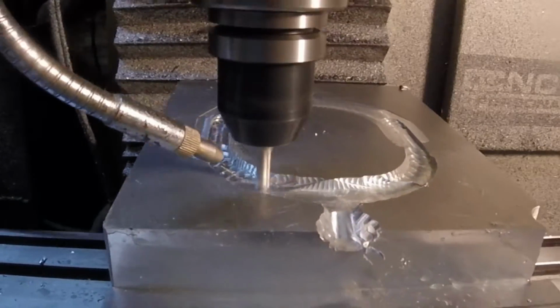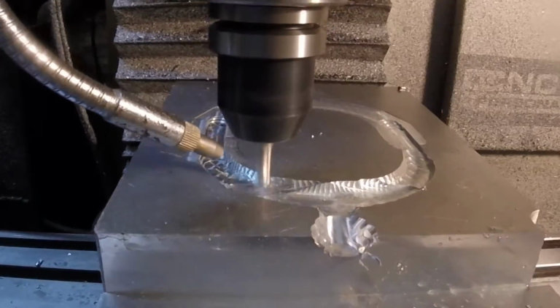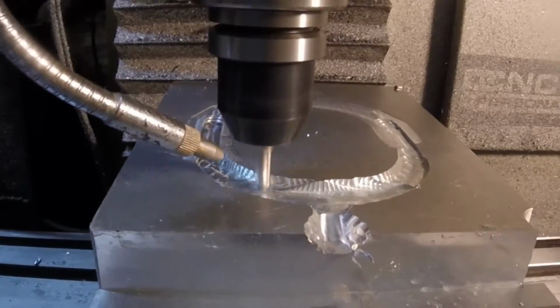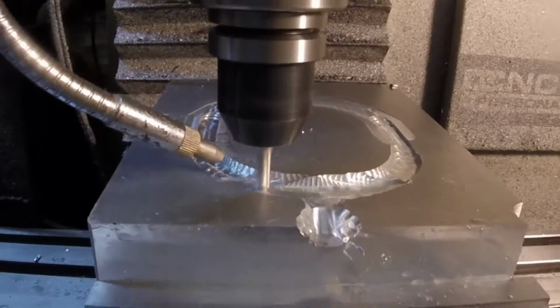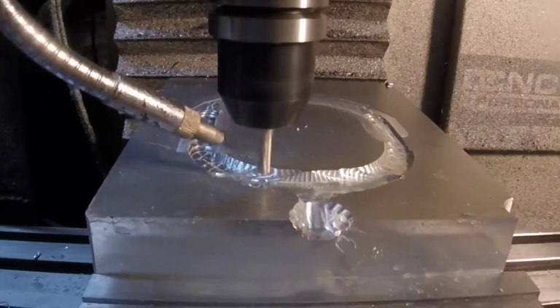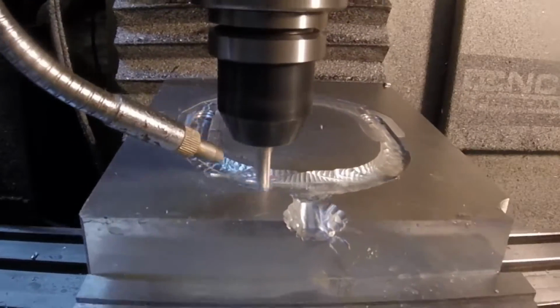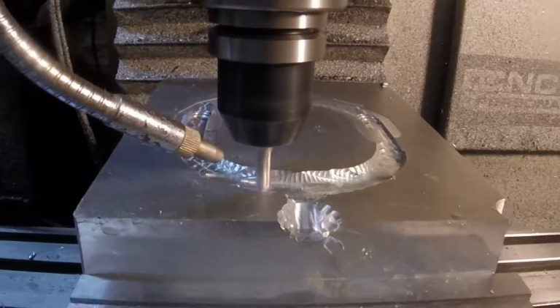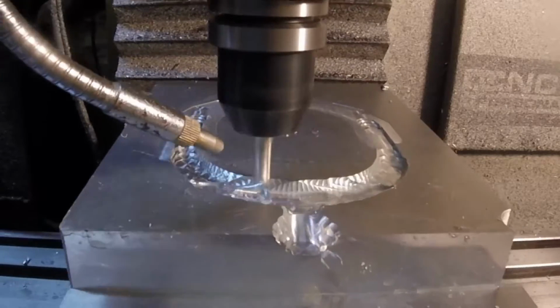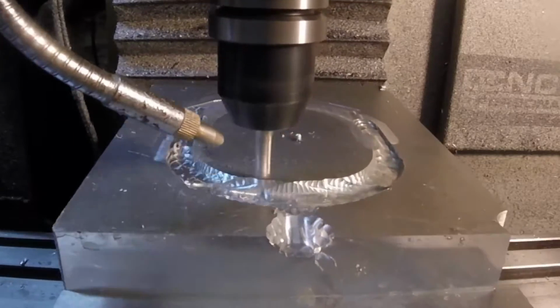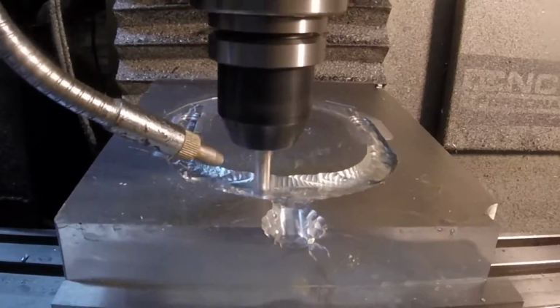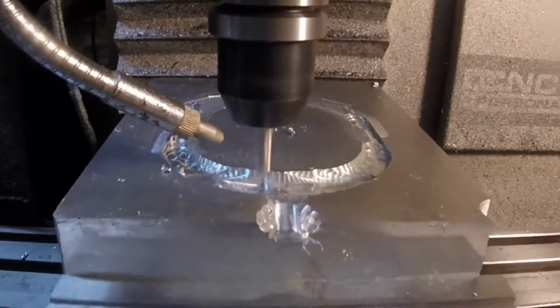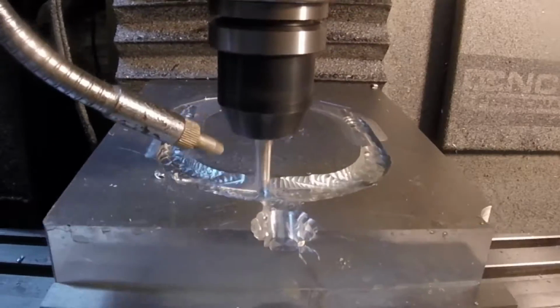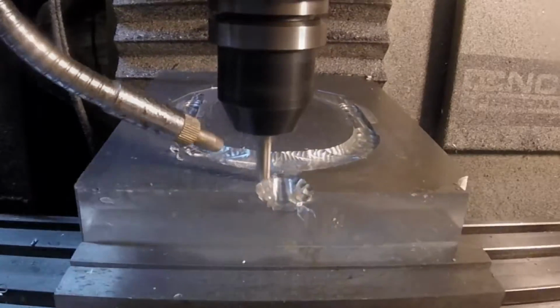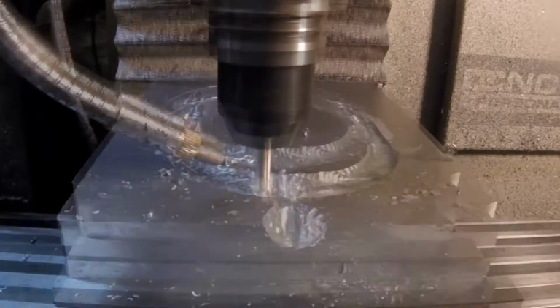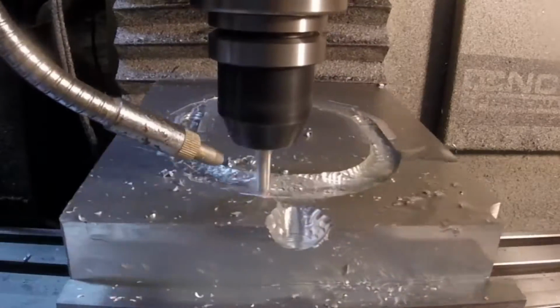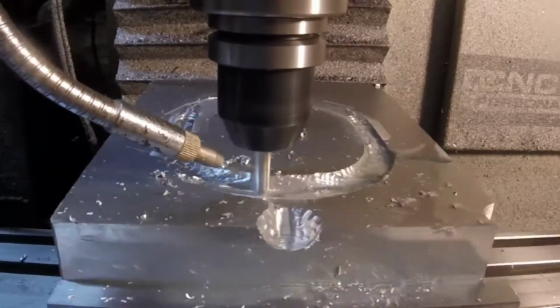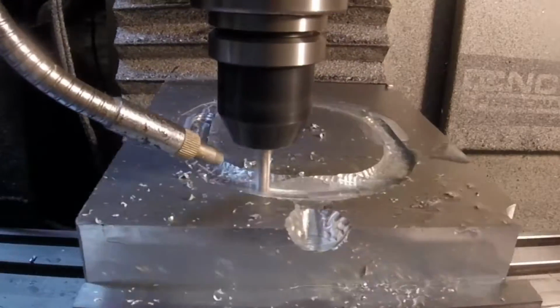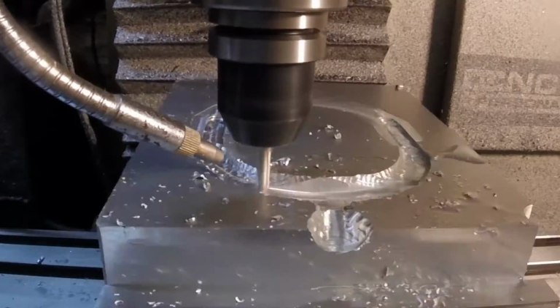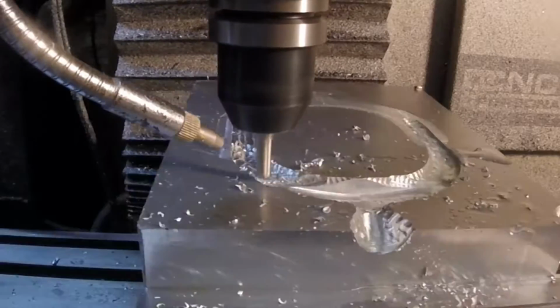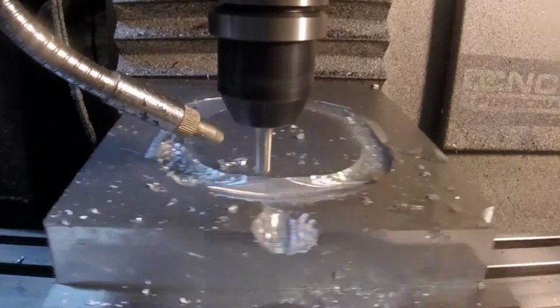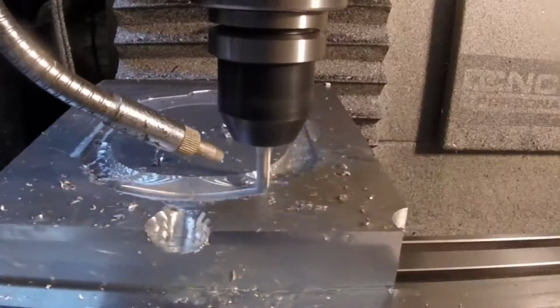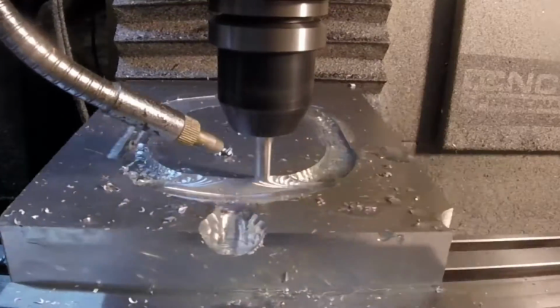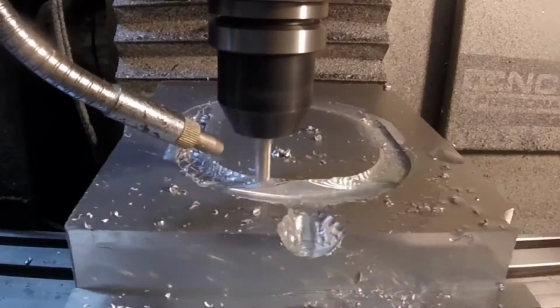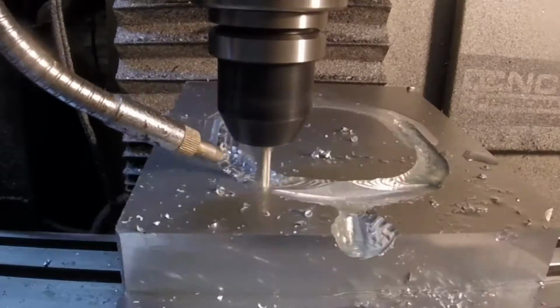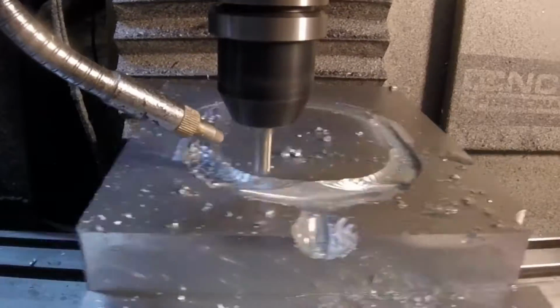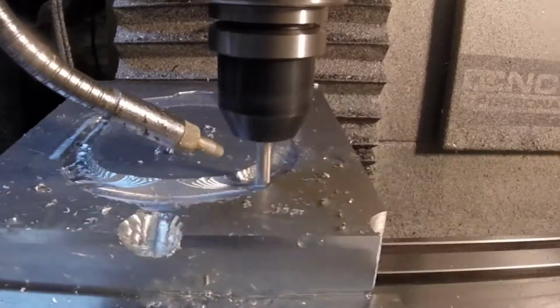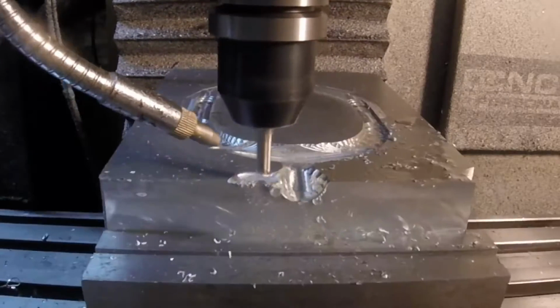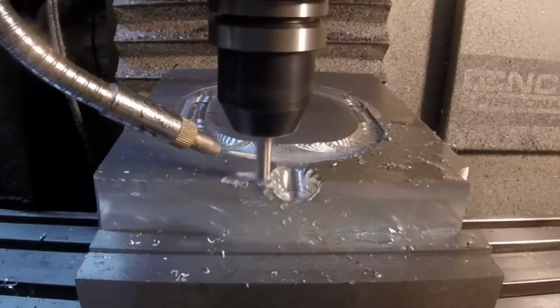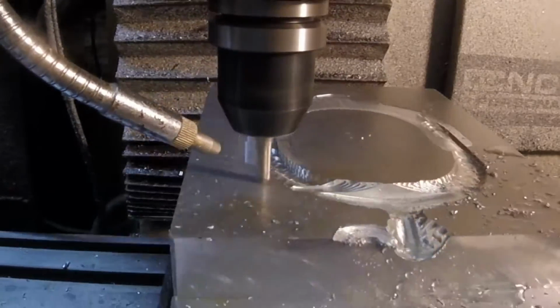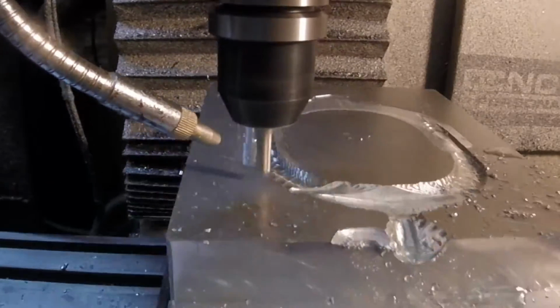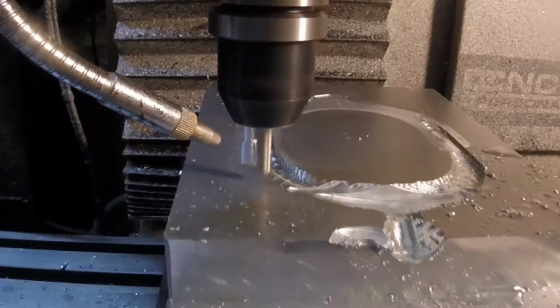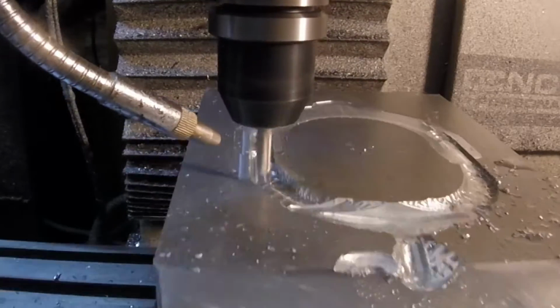The quarter inch was also a standard end mill. I used standard end mills because I have a very limited quantity of ball end mills and I didn't want to break any — not knowing what I was doing, the chances of that were pretty high.